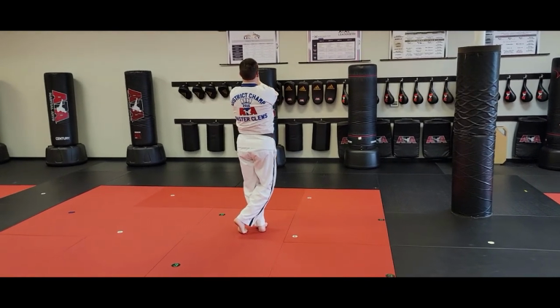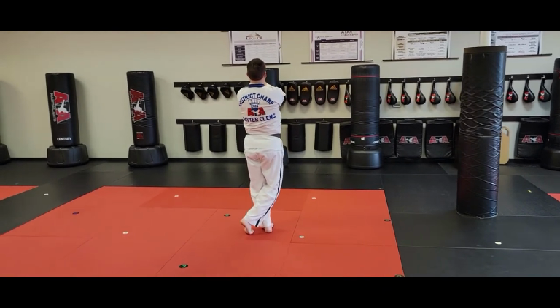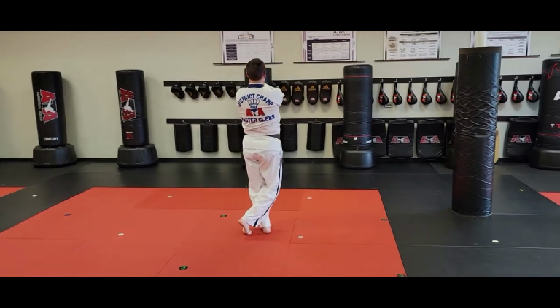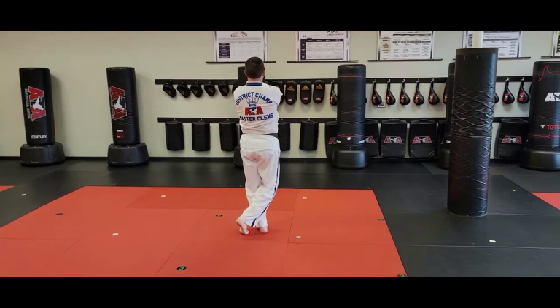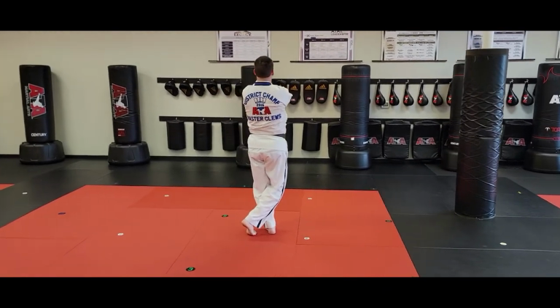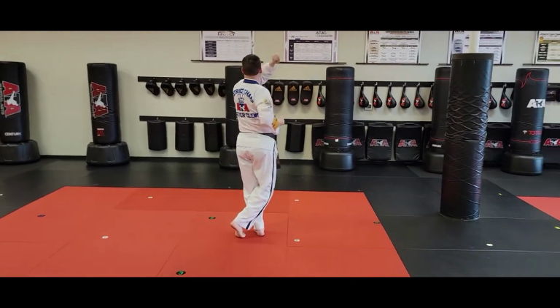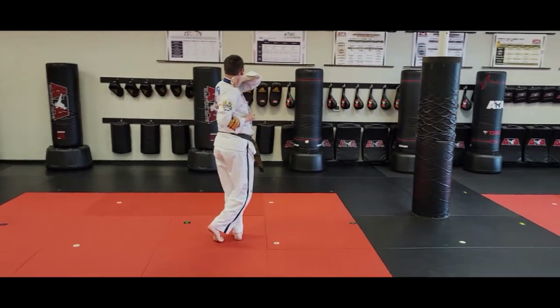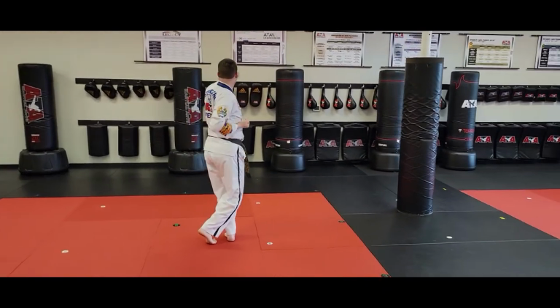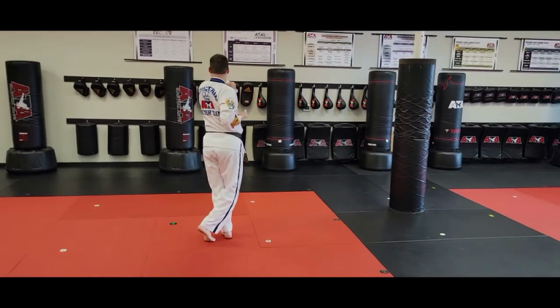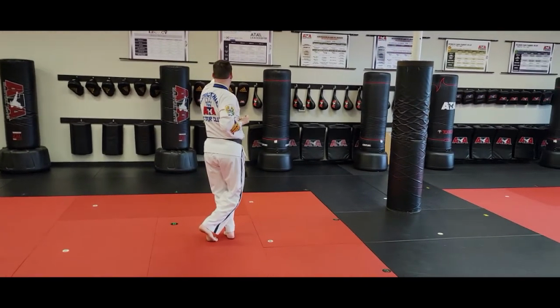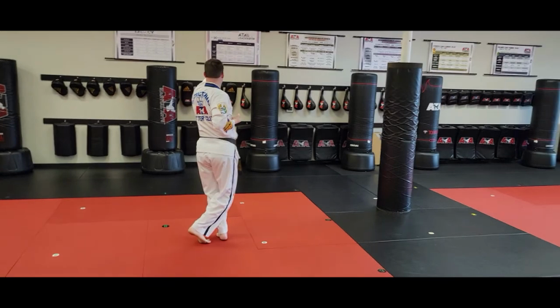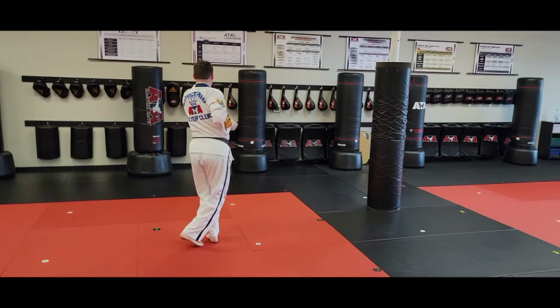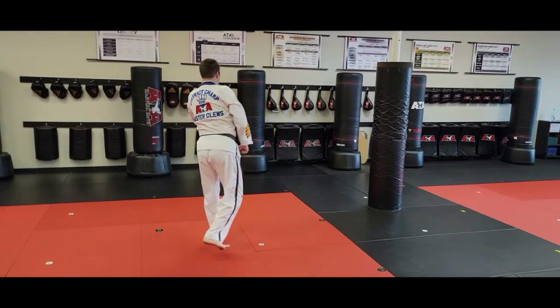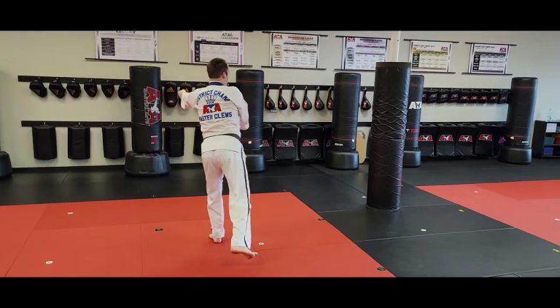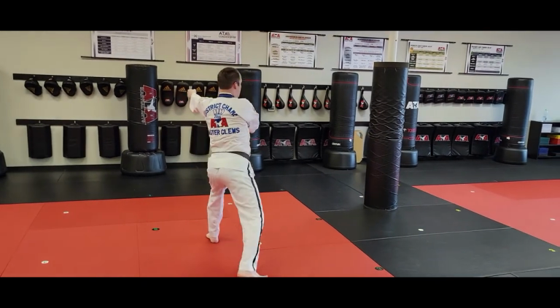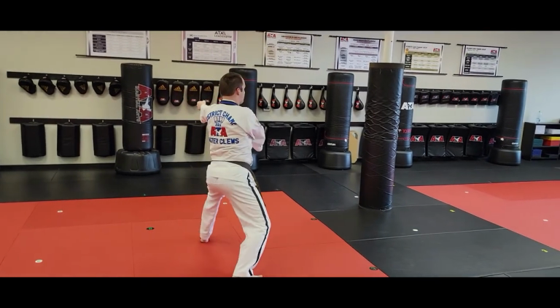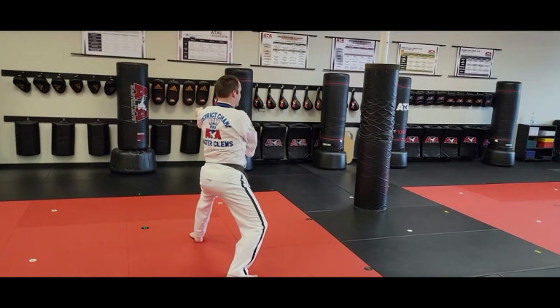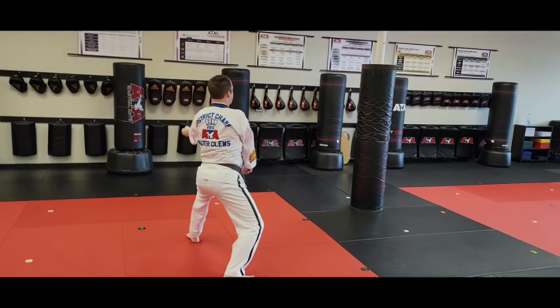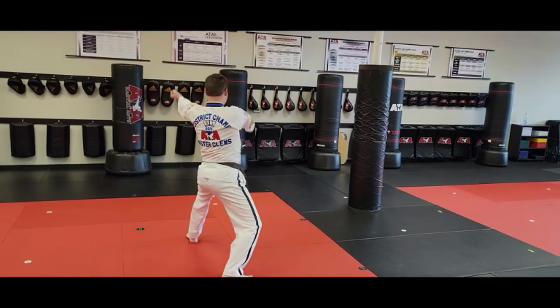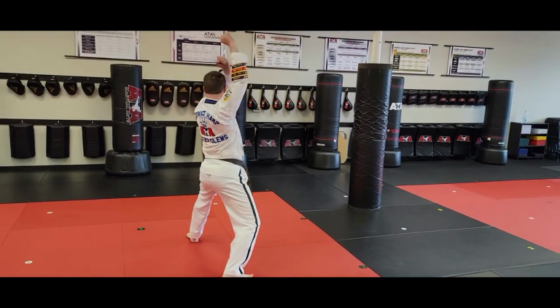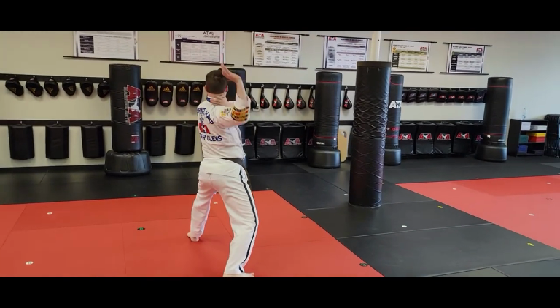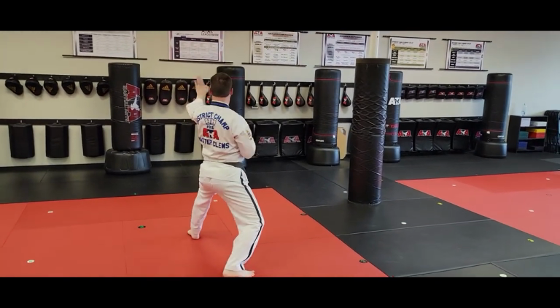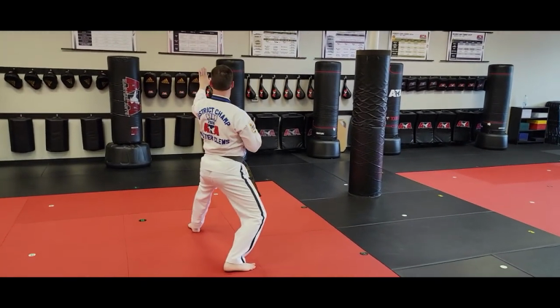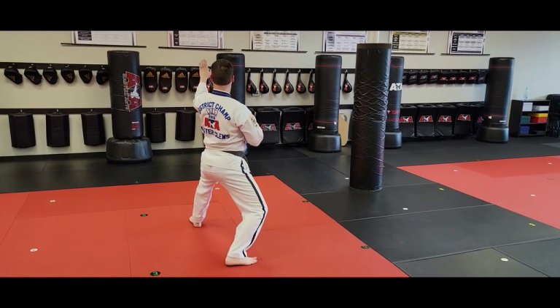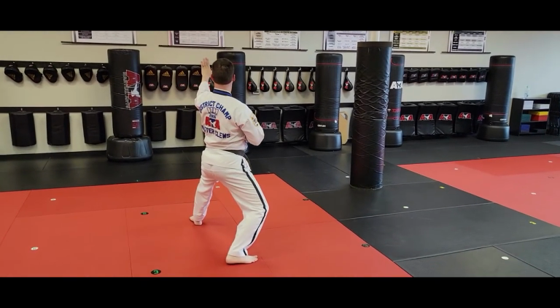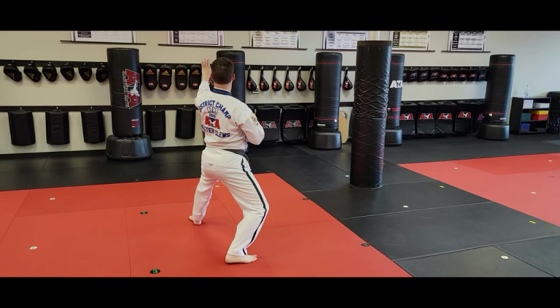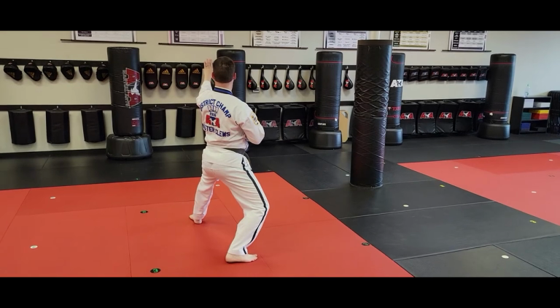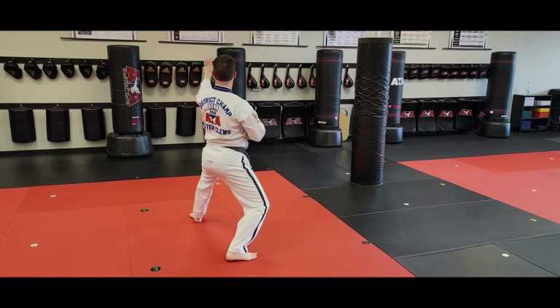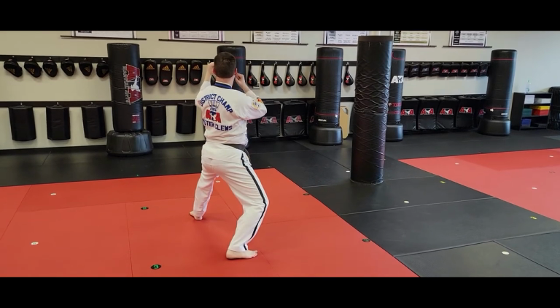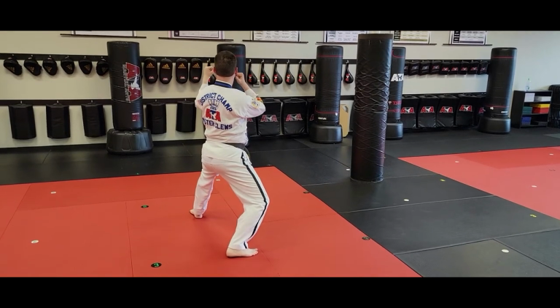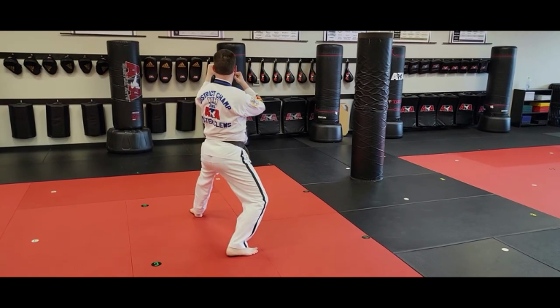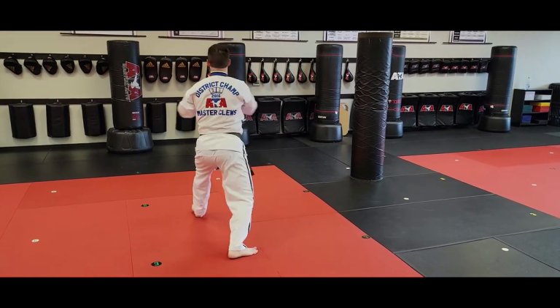Left reinforced inner forearm. Left back fist, hammer fist — quickly. Back fist, hammer fist. Right foot adjusts back to back stance, circular double knife hand elbow. Right inner press and kick.